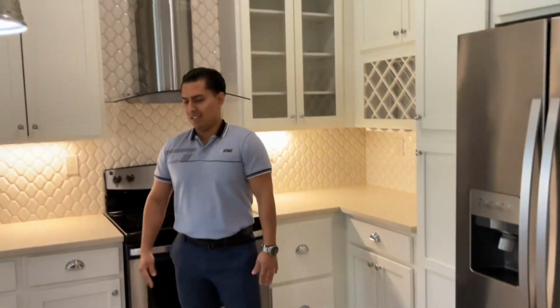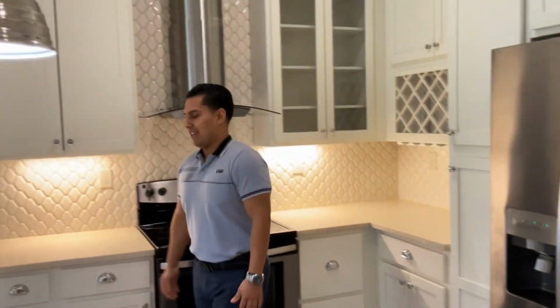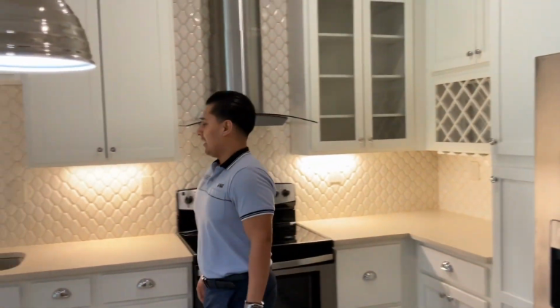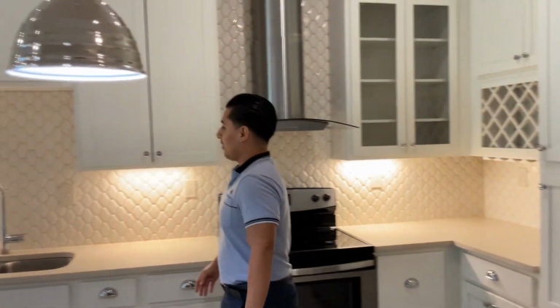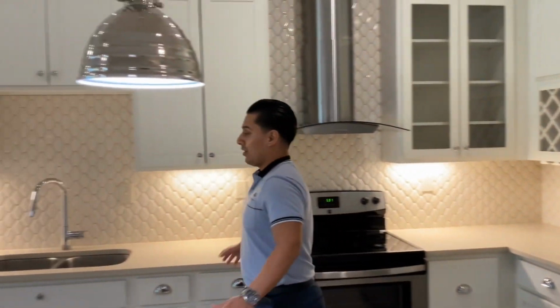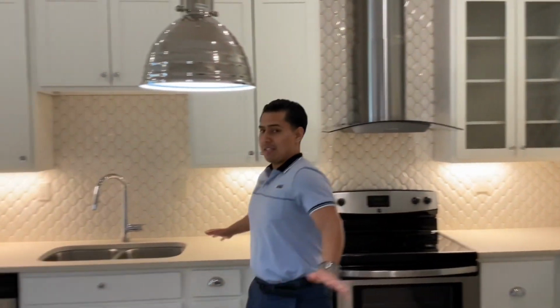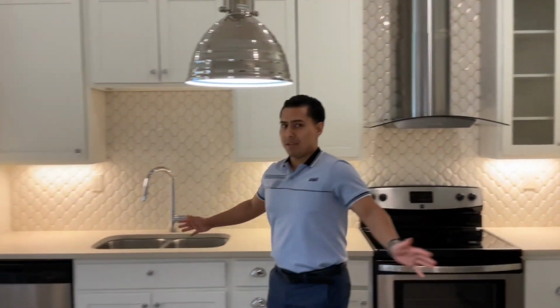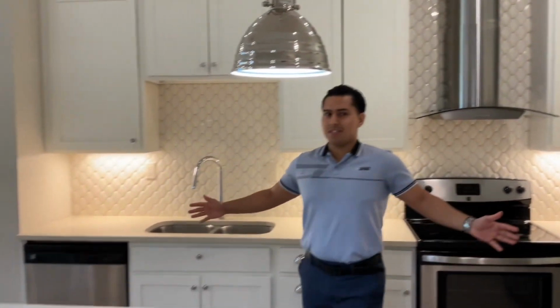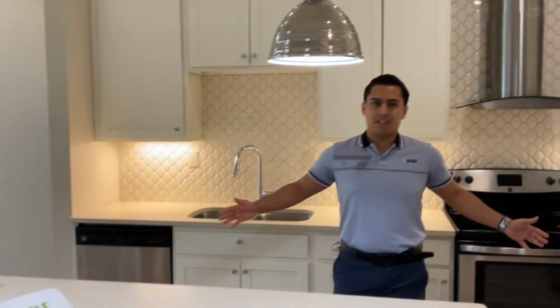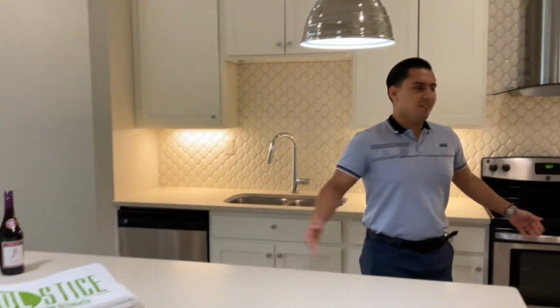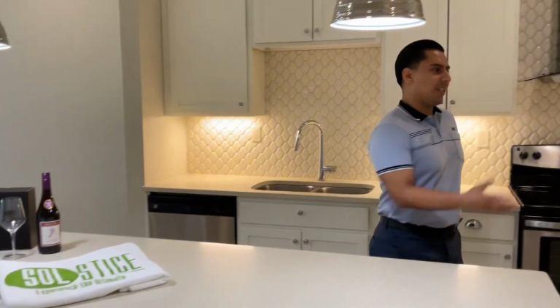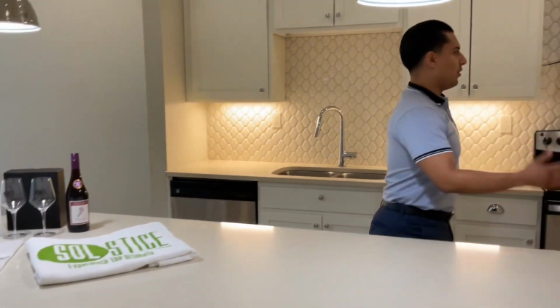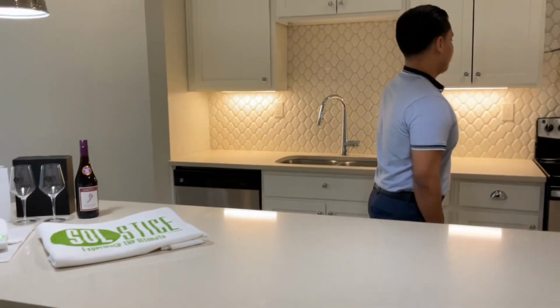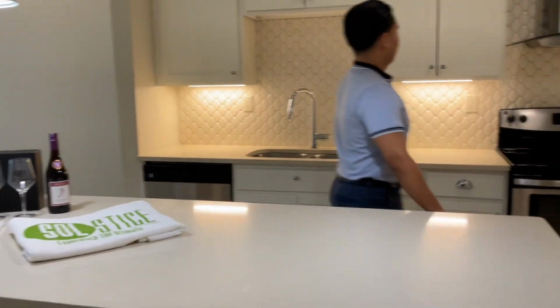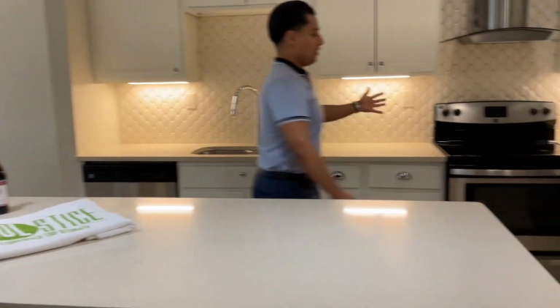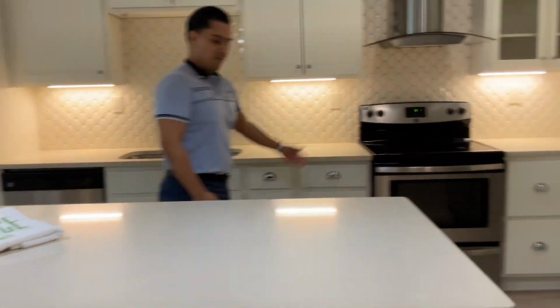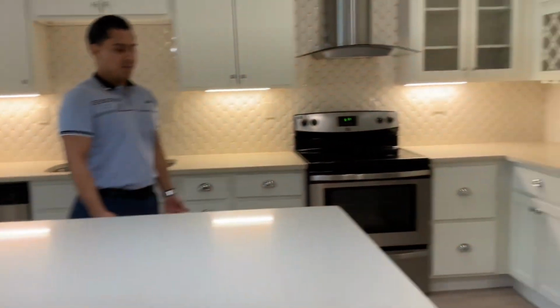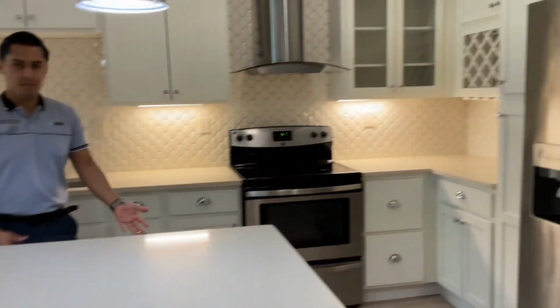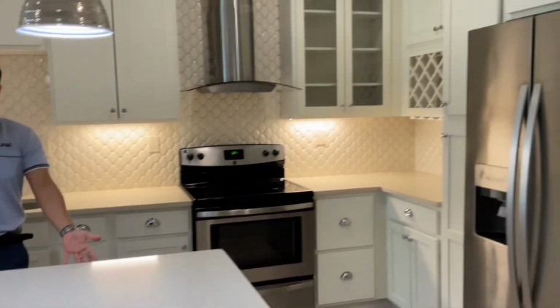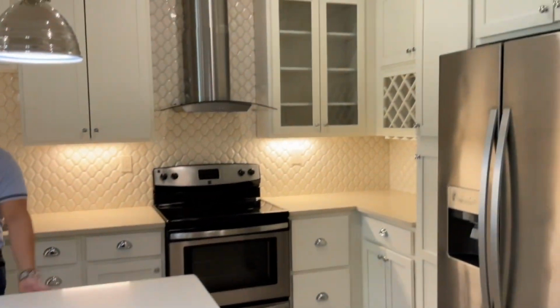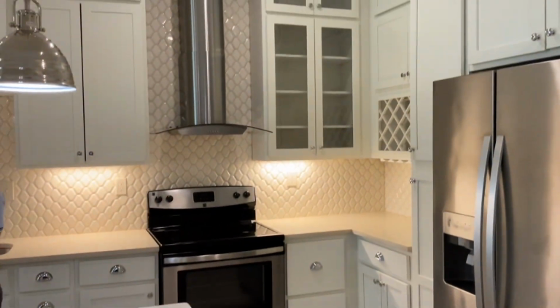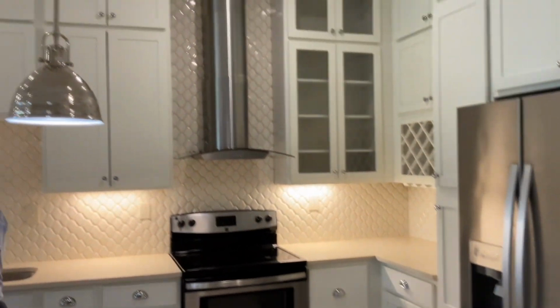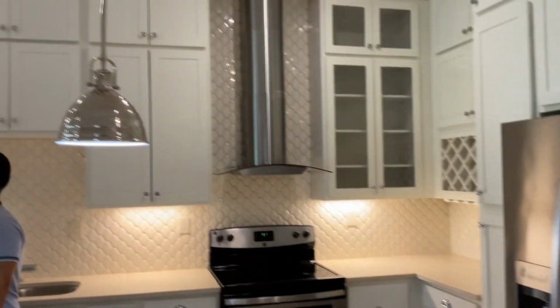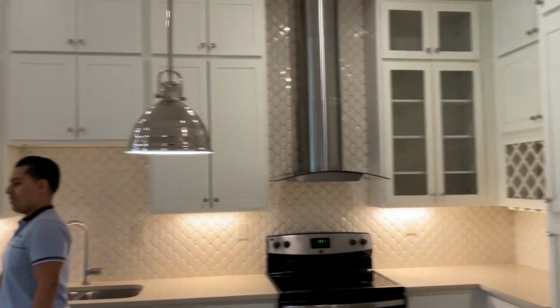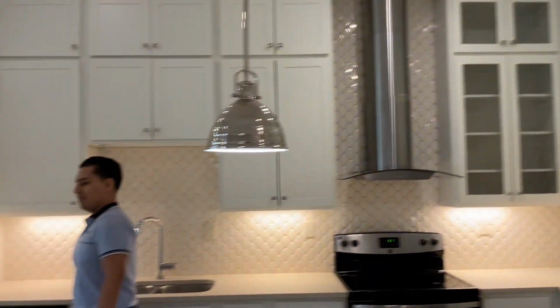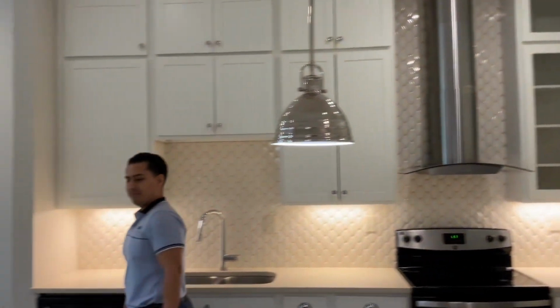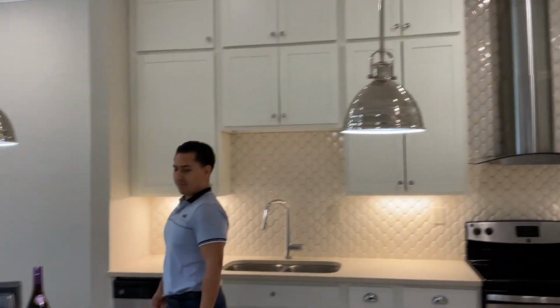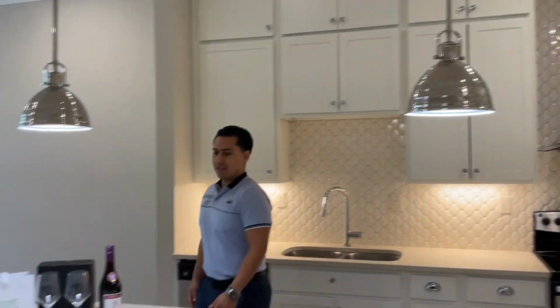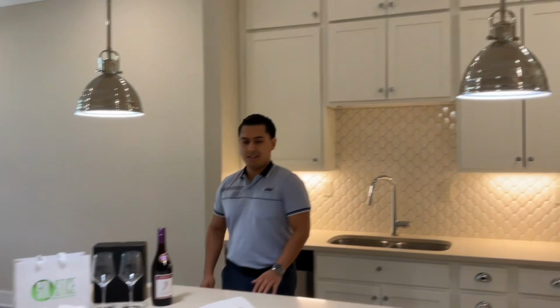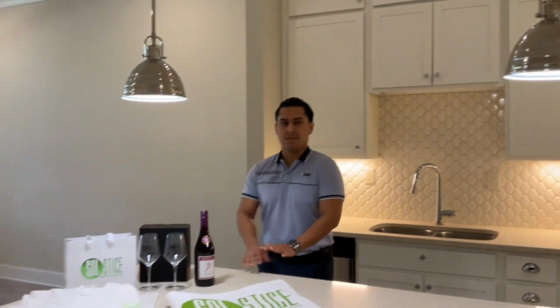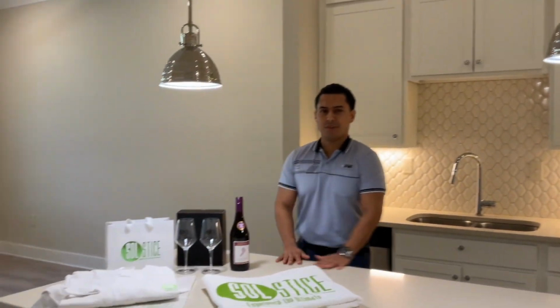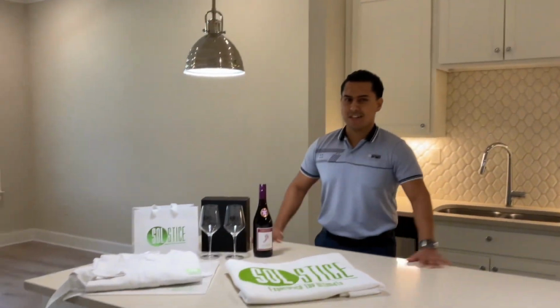They will come with all the same appliances you see here, like the fridge, stove, microwave, dishwasher — beautiful kitchens.